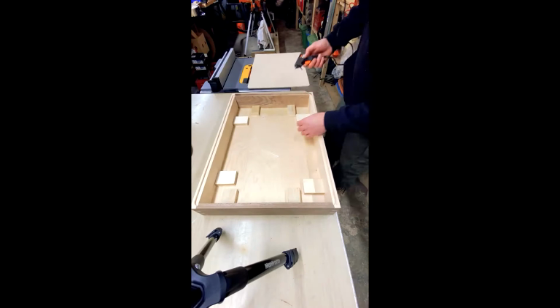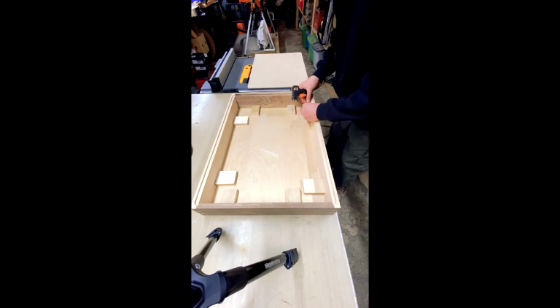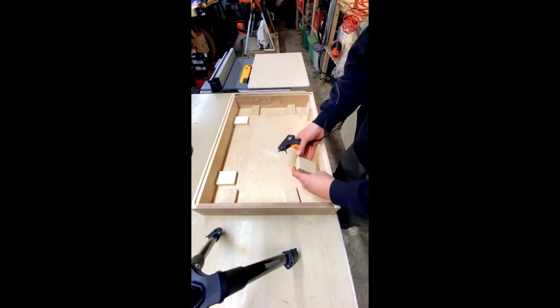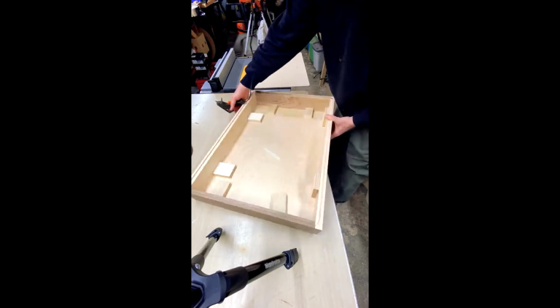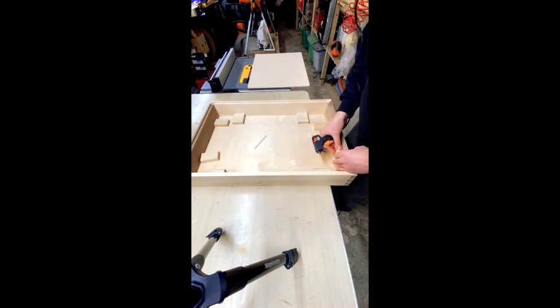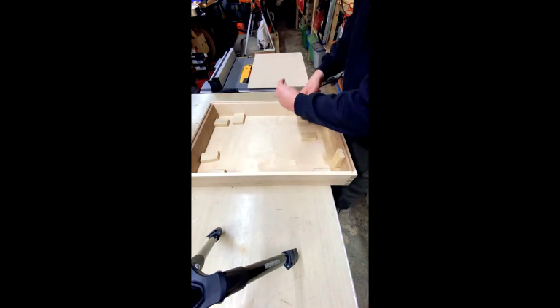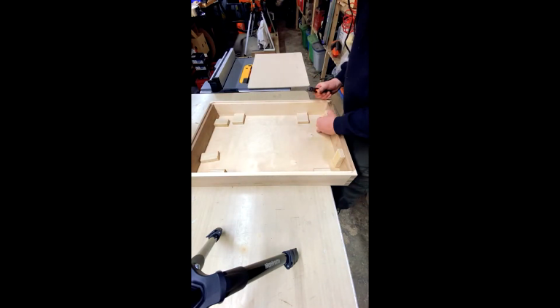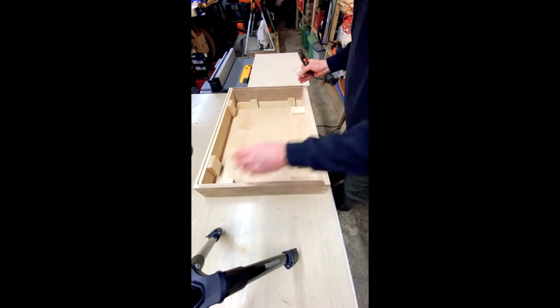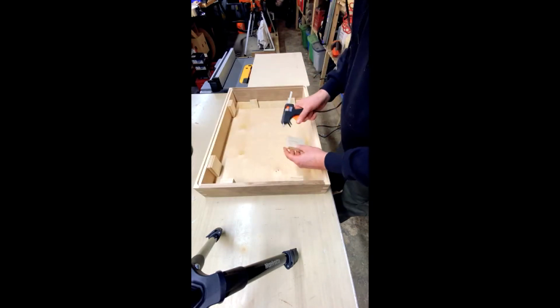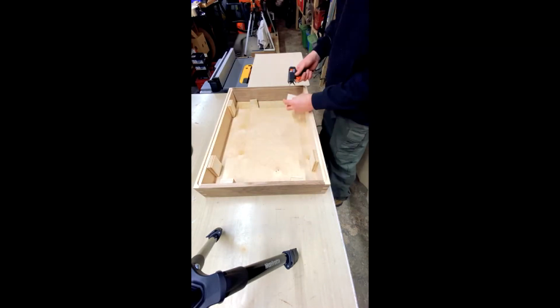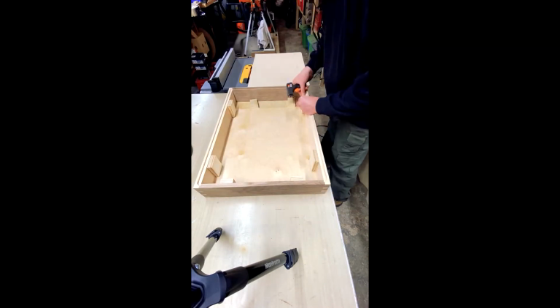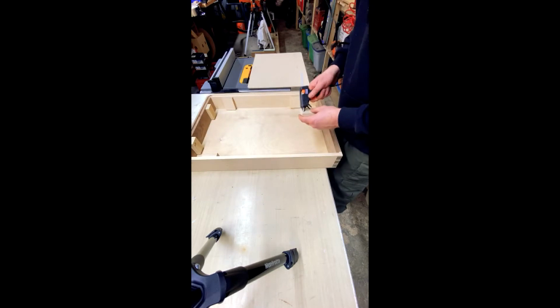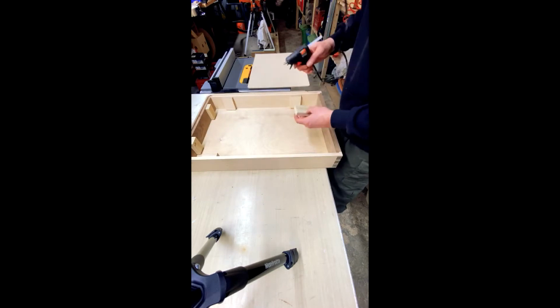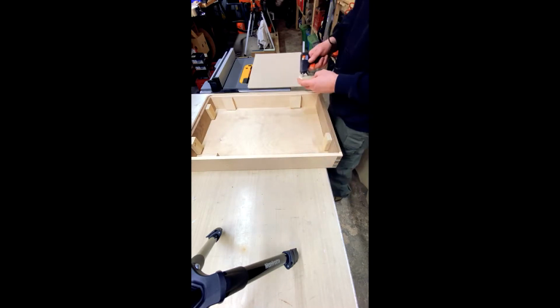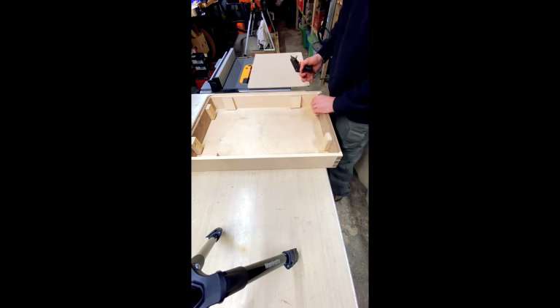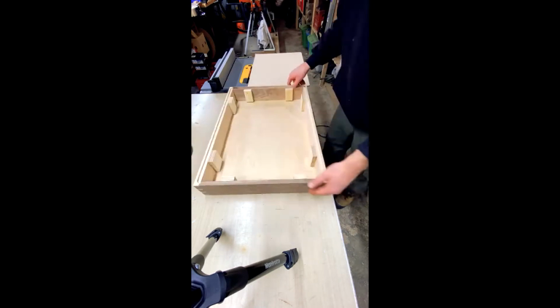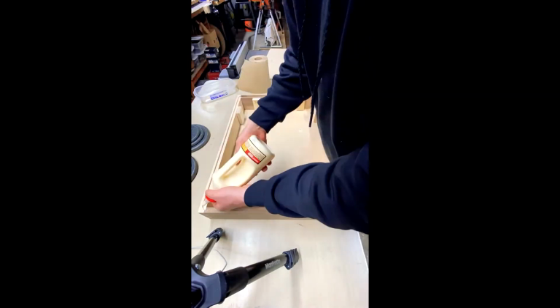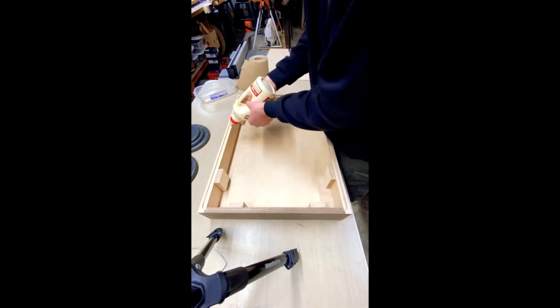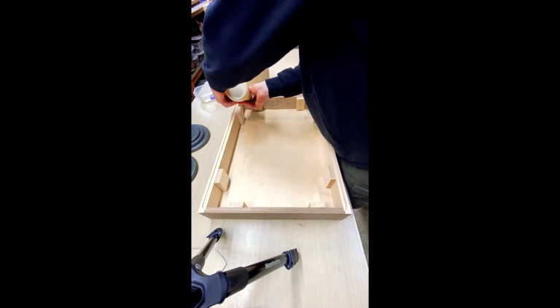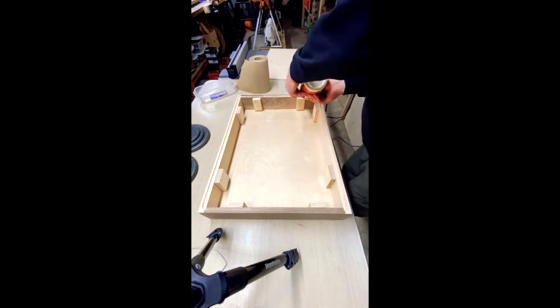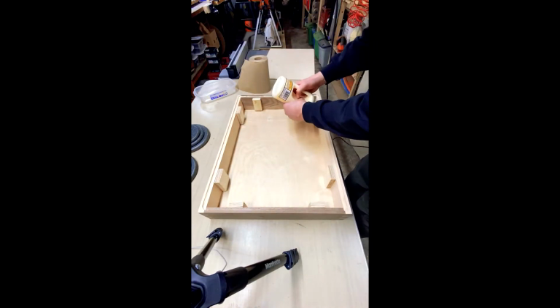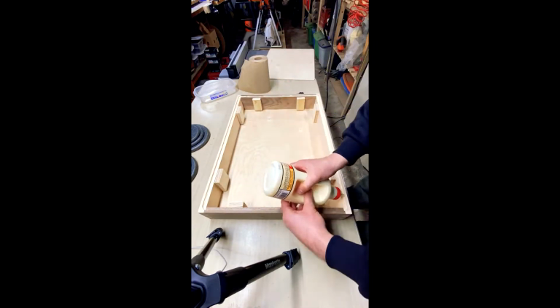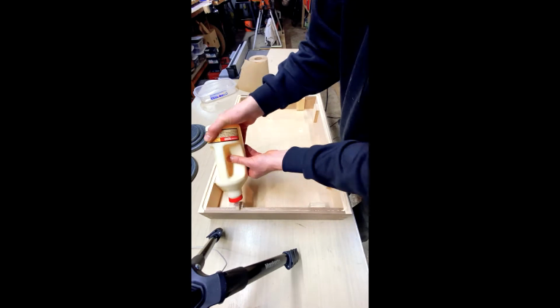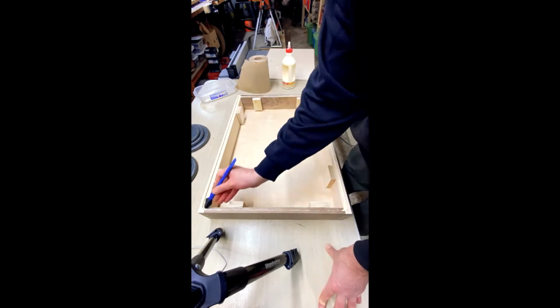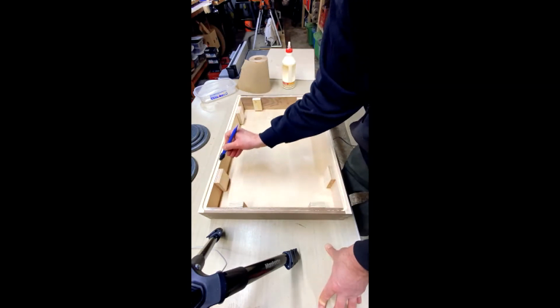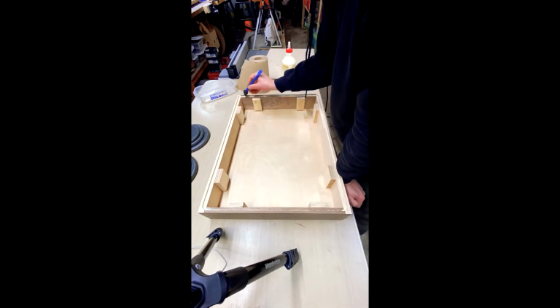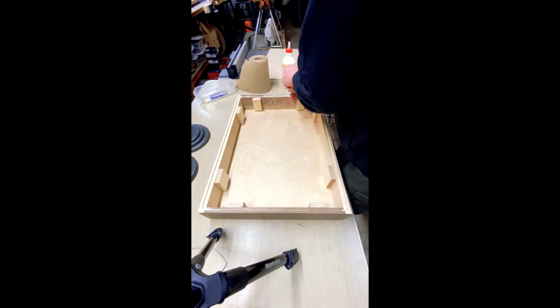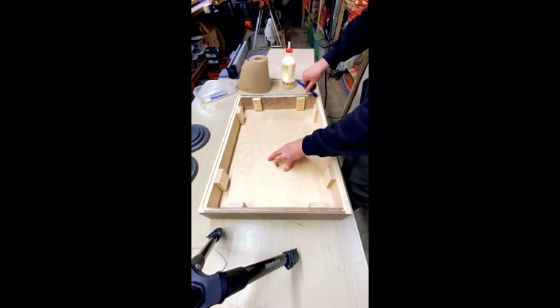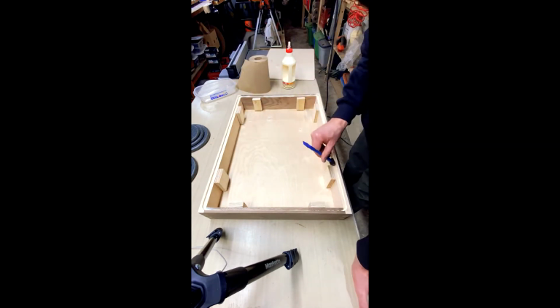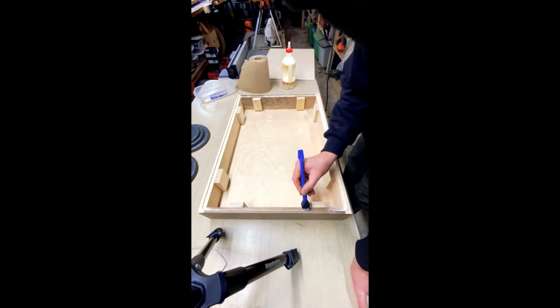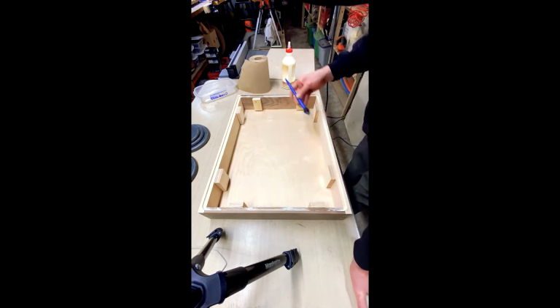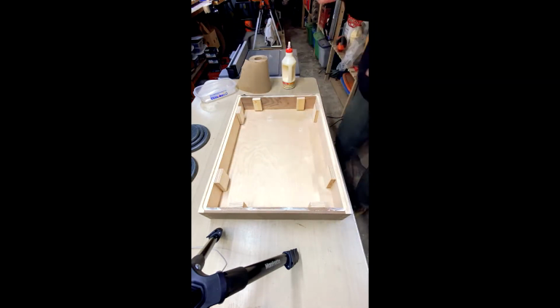I thought this was a pretty neat trick. These little blocks here are temporarily glued along the inside perimeter of the box. That way, when the box is later passed through the table saw to cut in half, both halves stay in position so they don't bind up against the blade, giving a nasty cut.